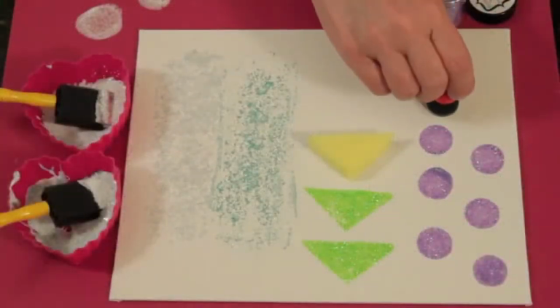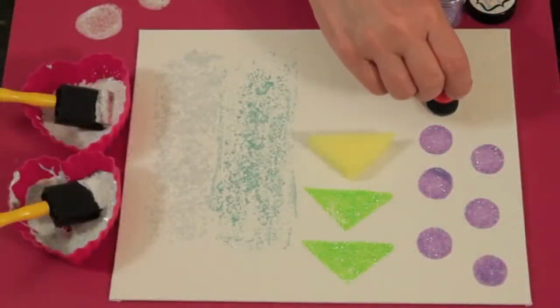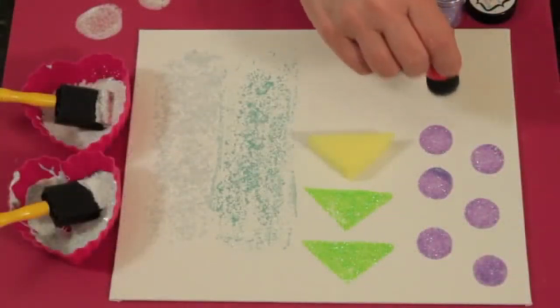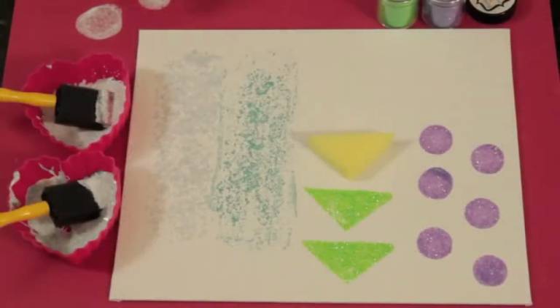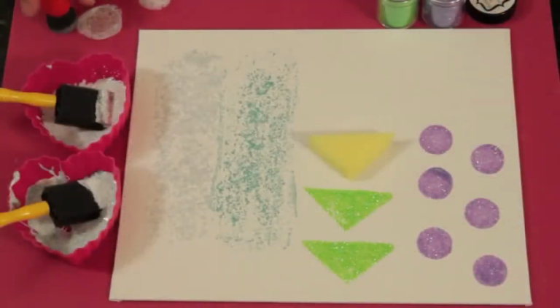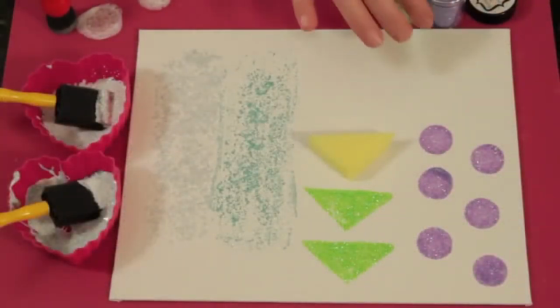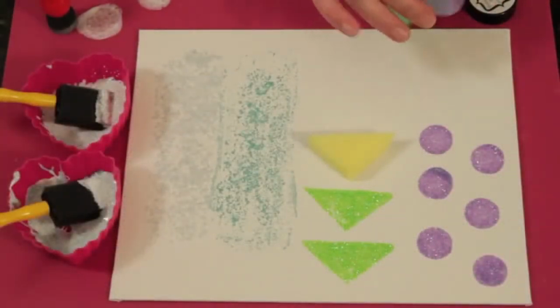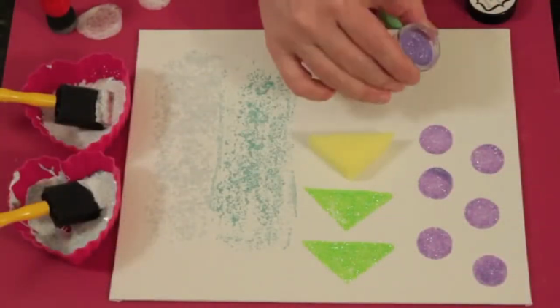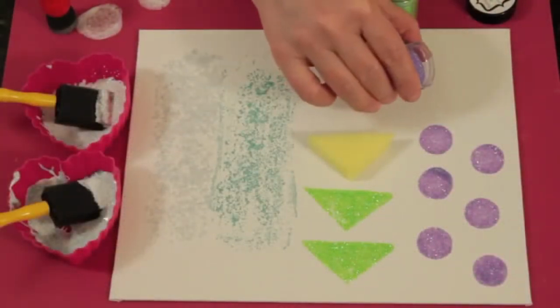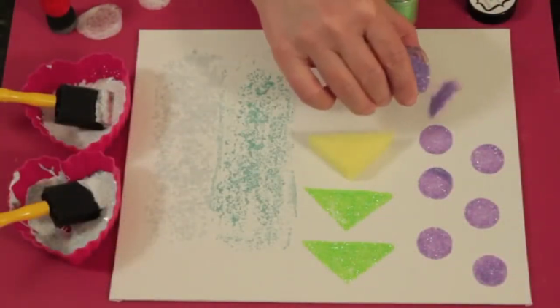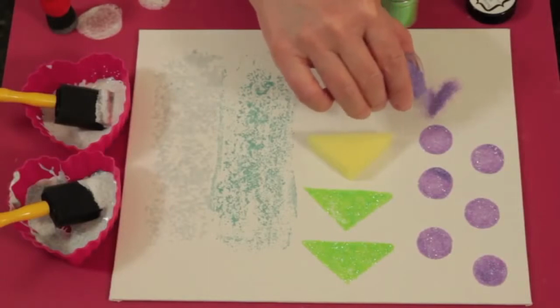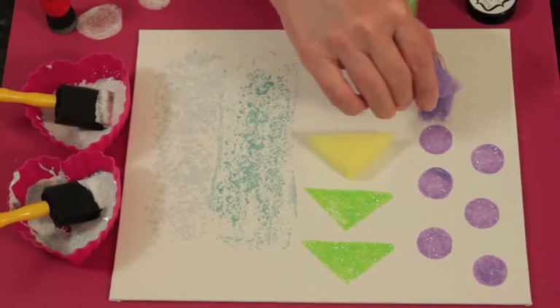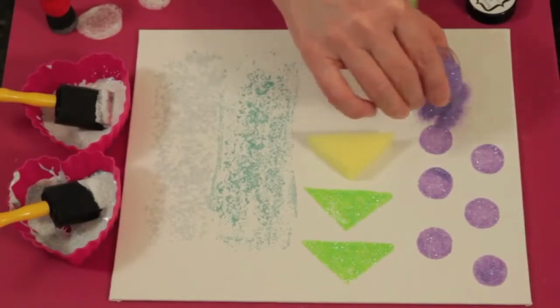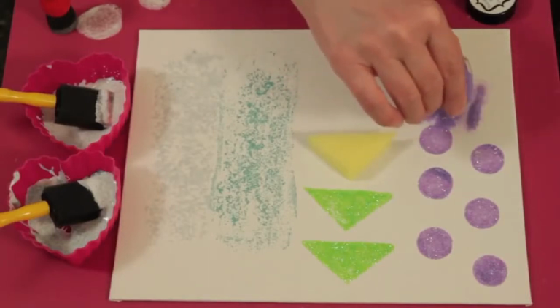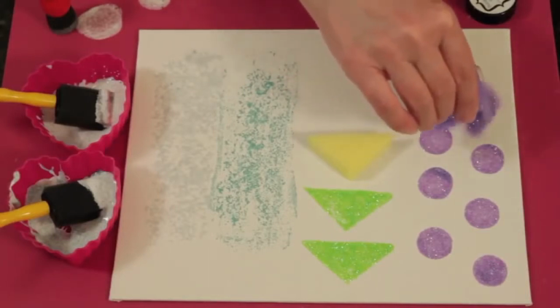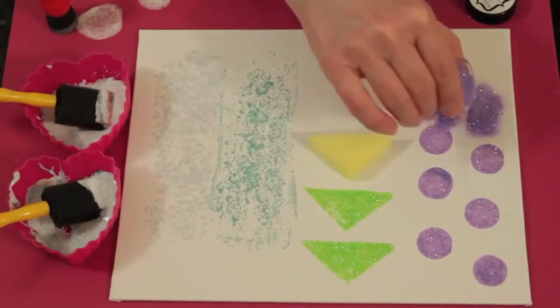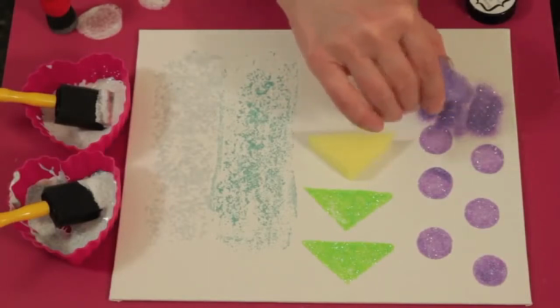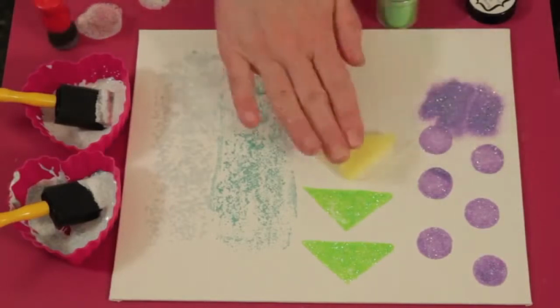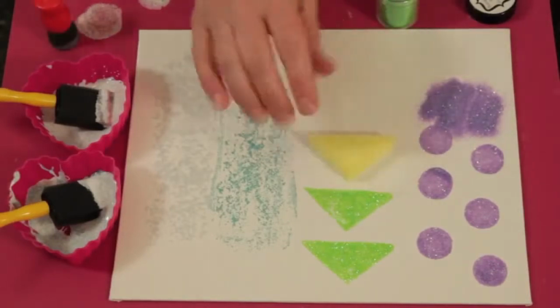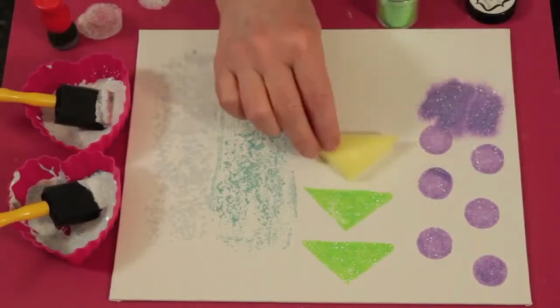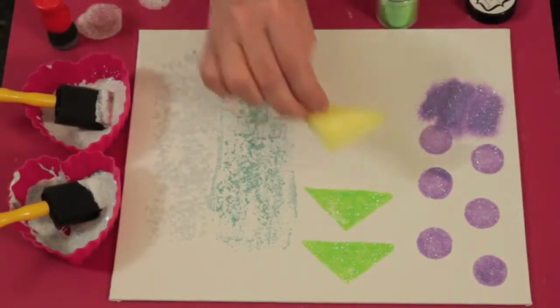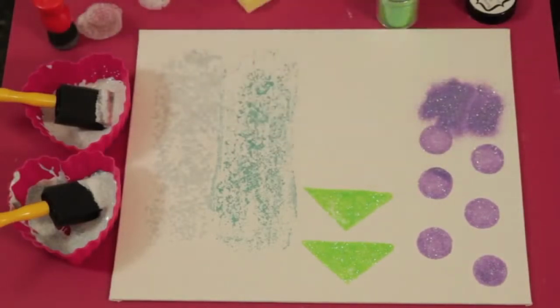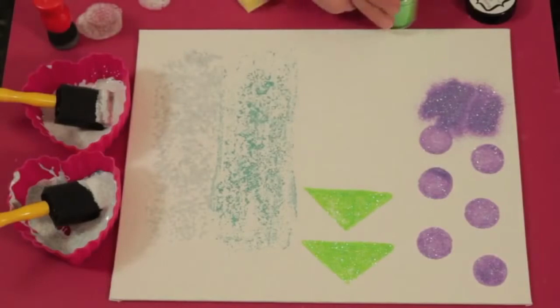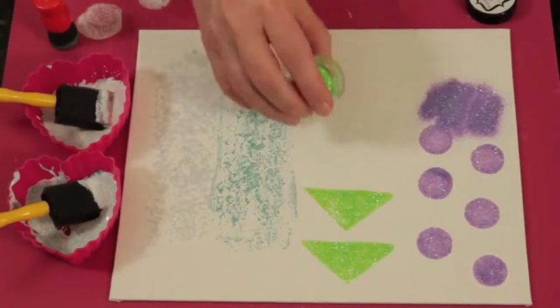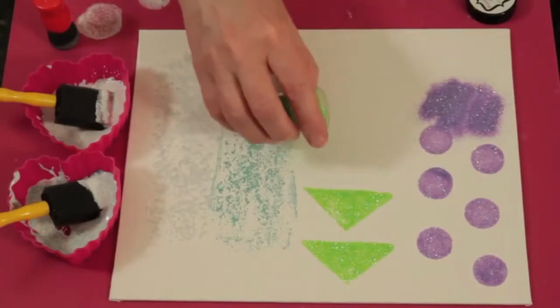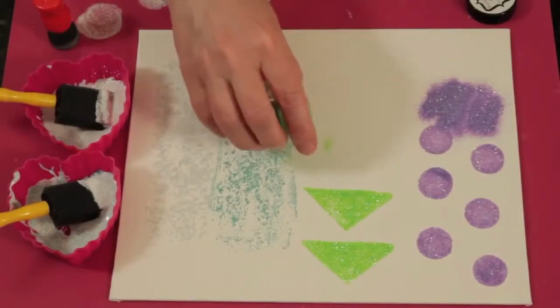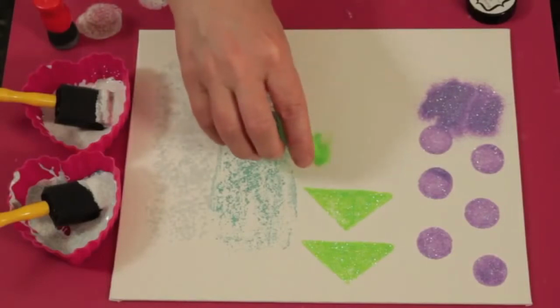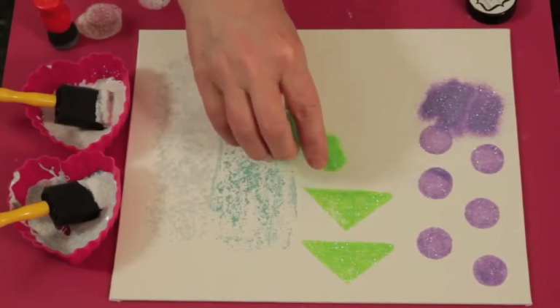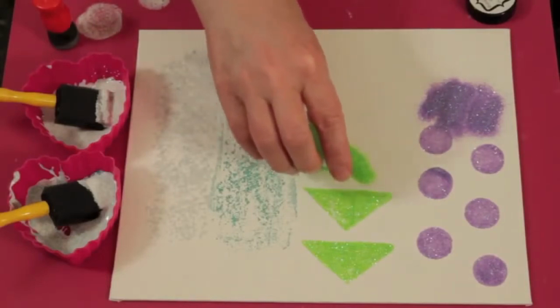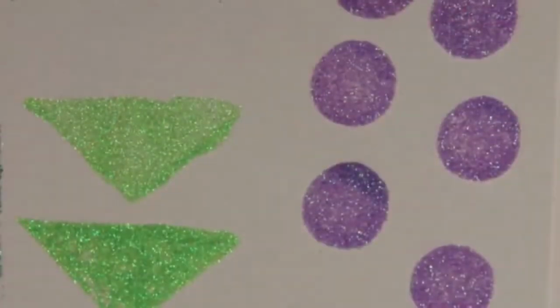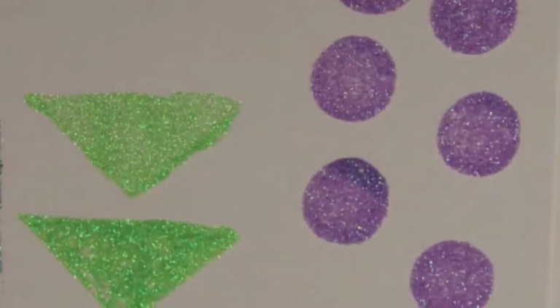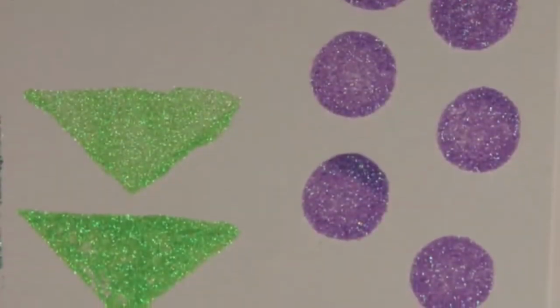You can make glittered patterns by spouncing Mod Podge onto a project and sprinkling glitter over it. You can make different shapes just by cutting up sponges. Once it's dry, brush off the excess glitter and you've got glittered patterns.